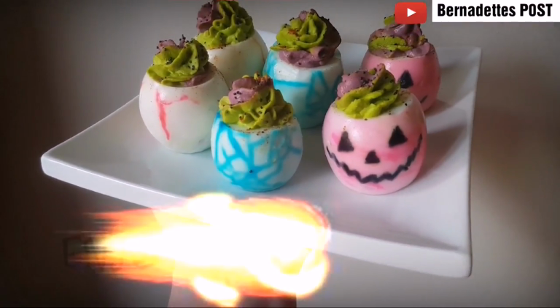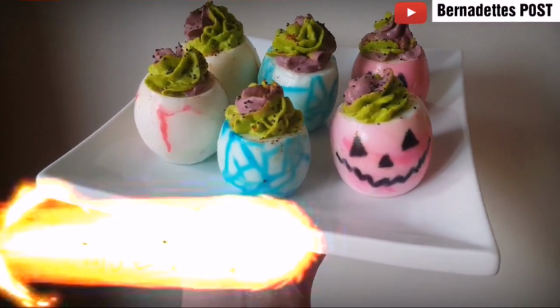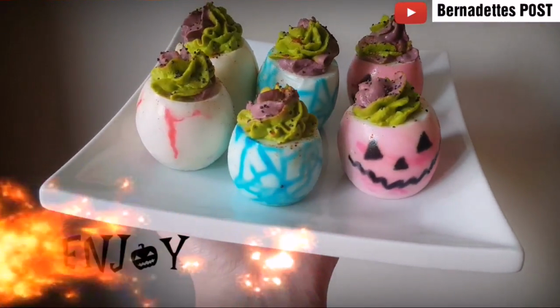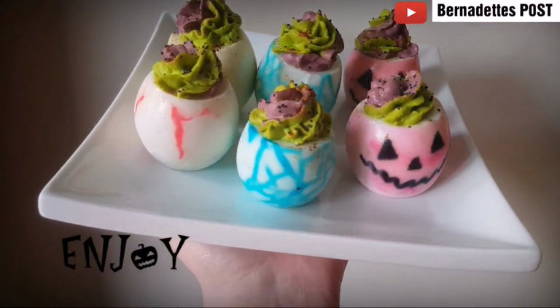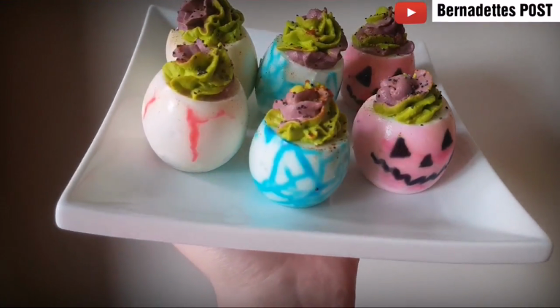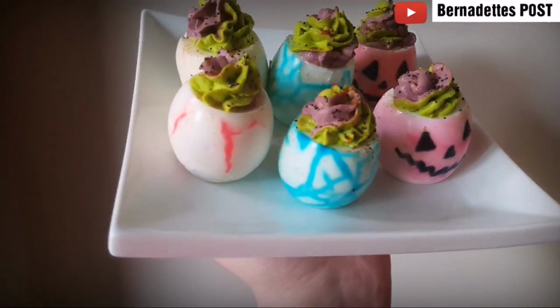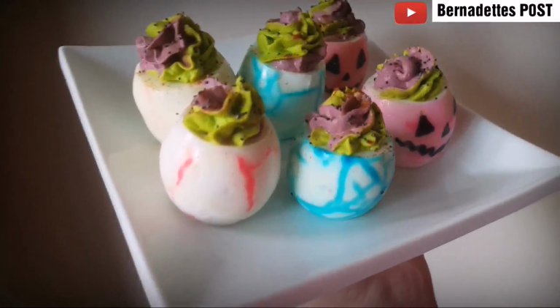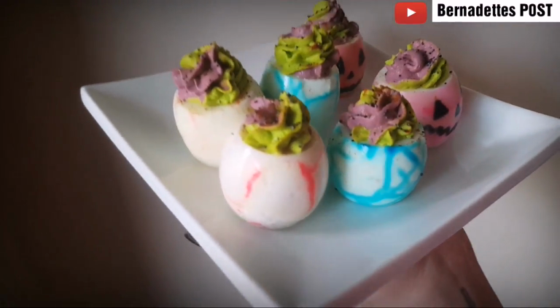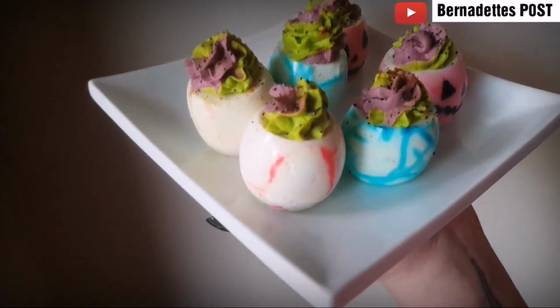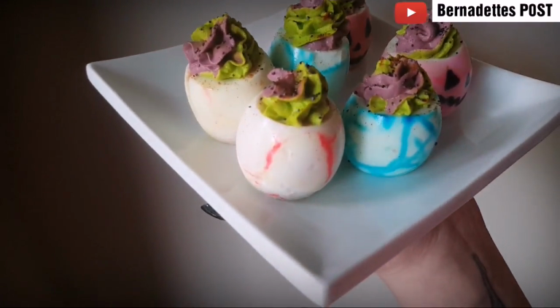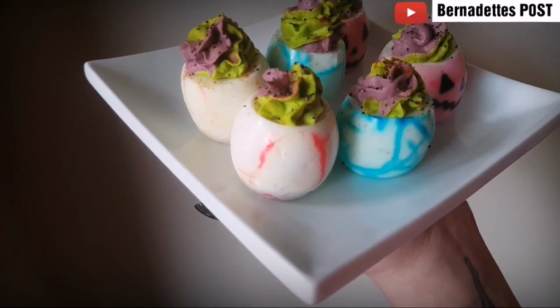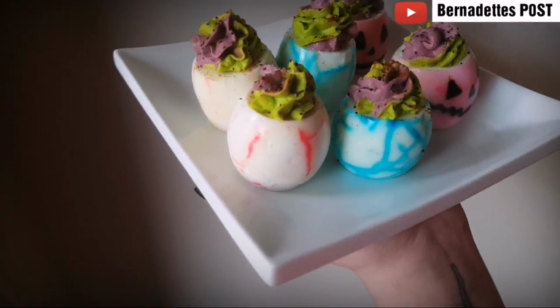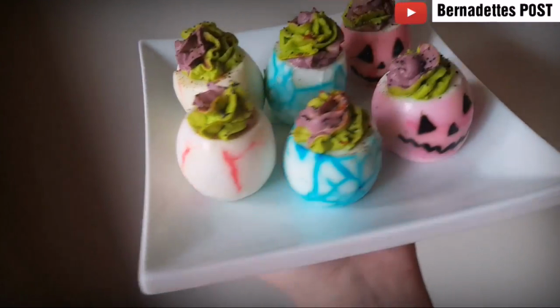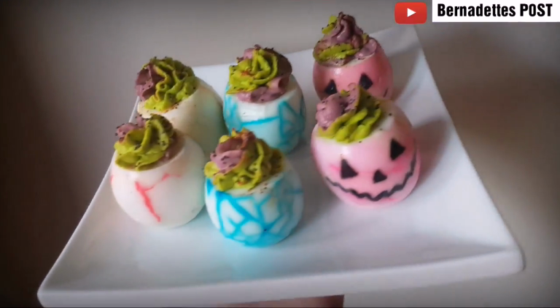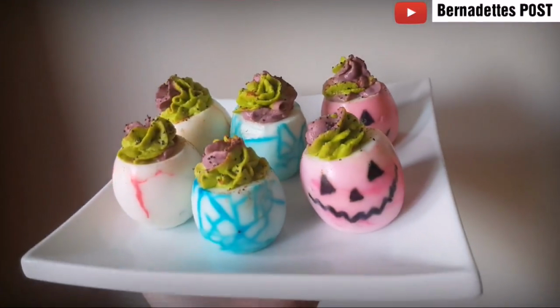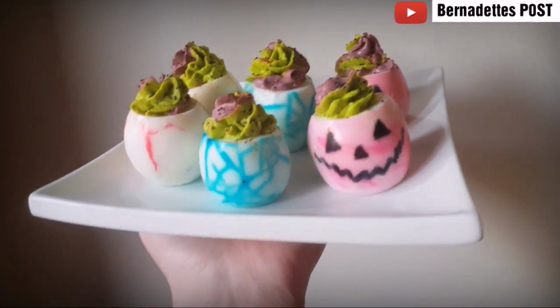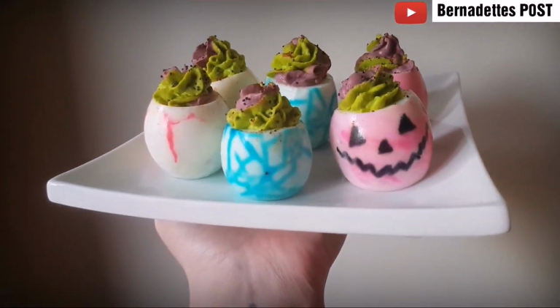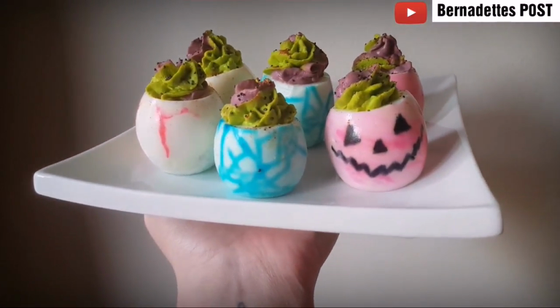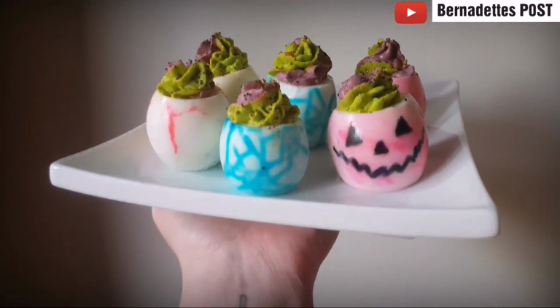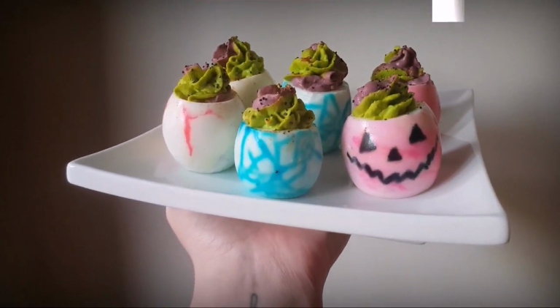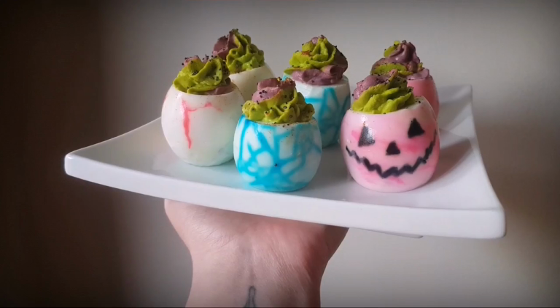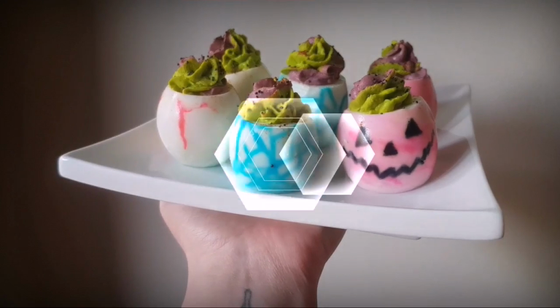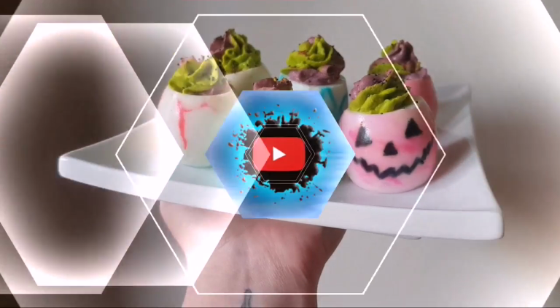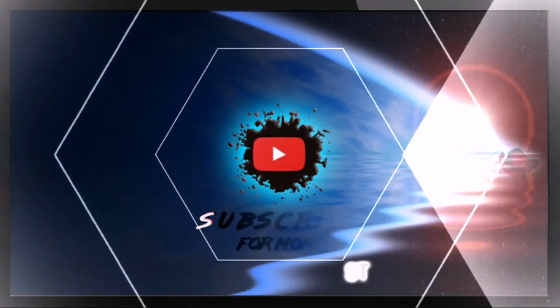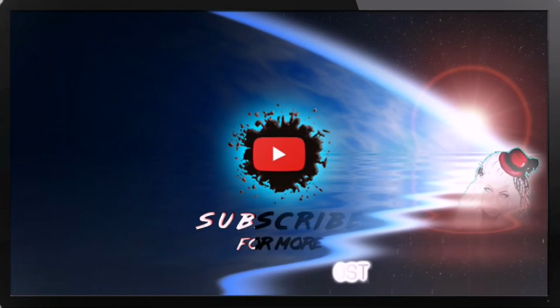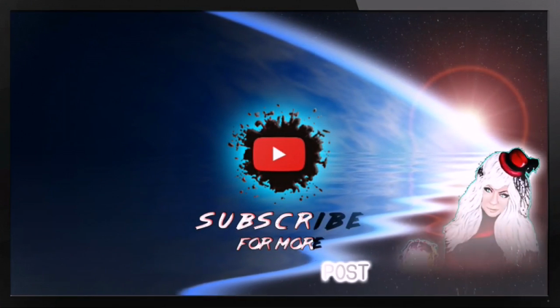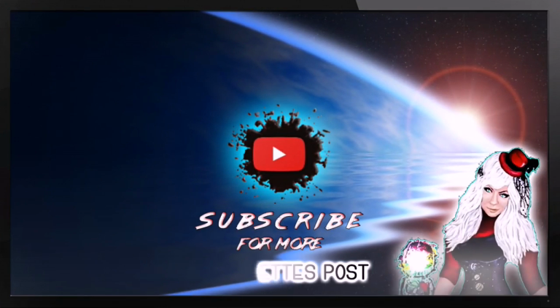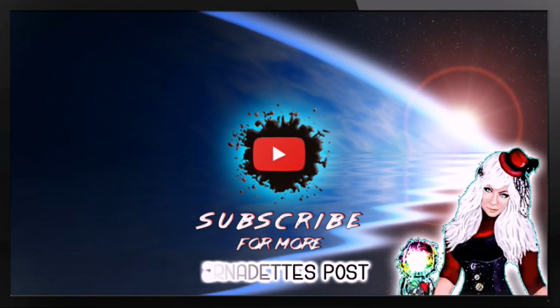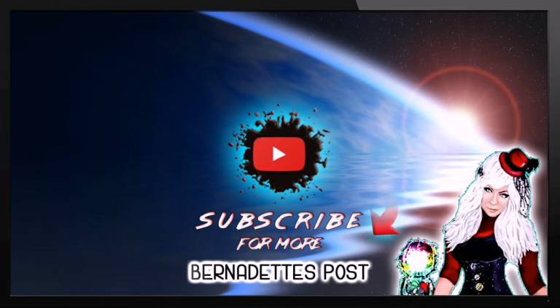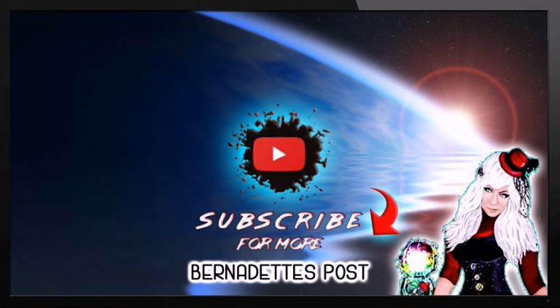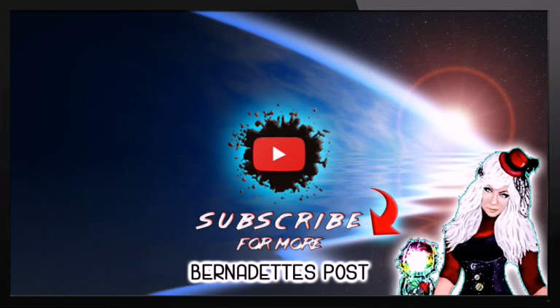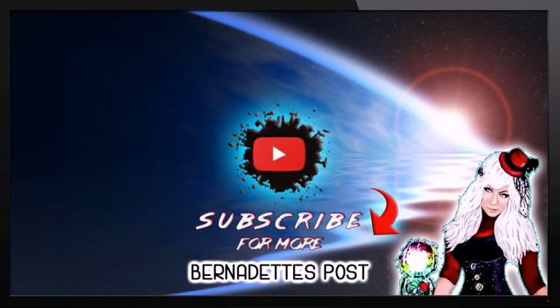Enjoy! Make sure you subscribe for more recipe tutorials.